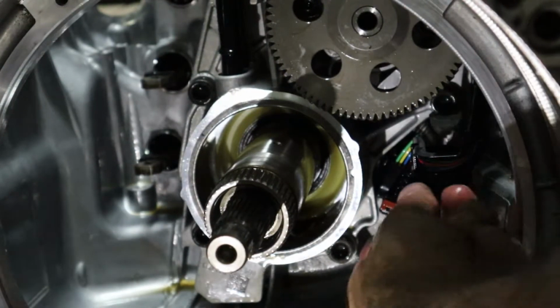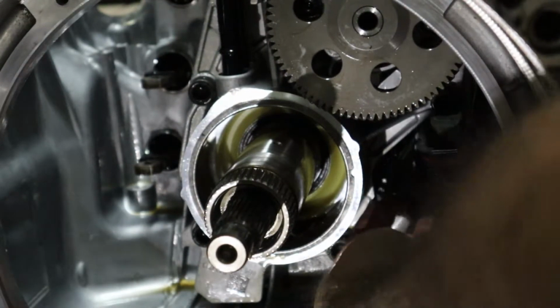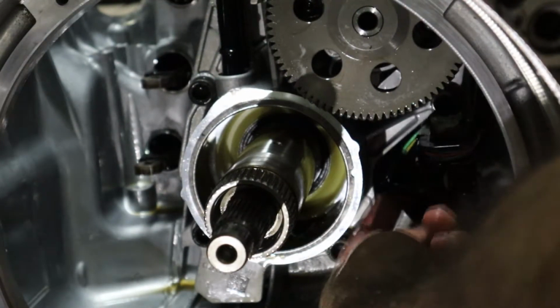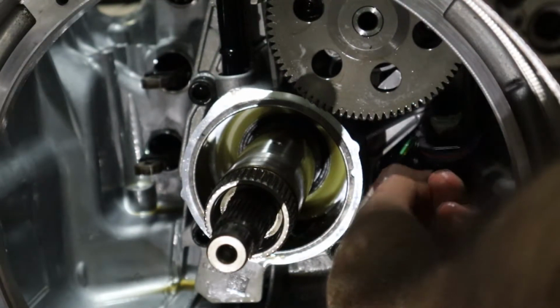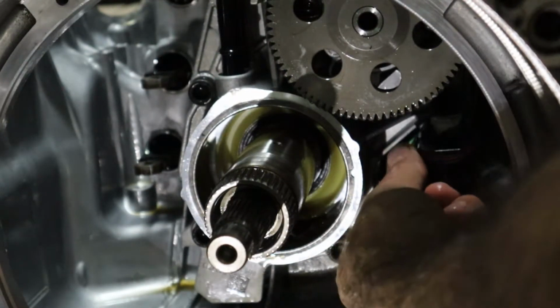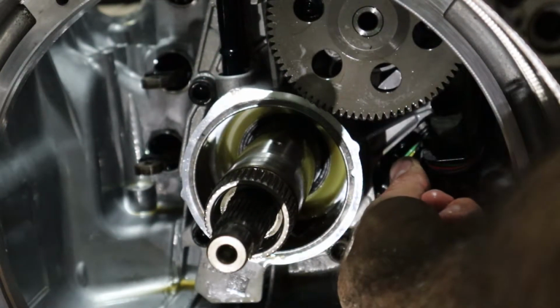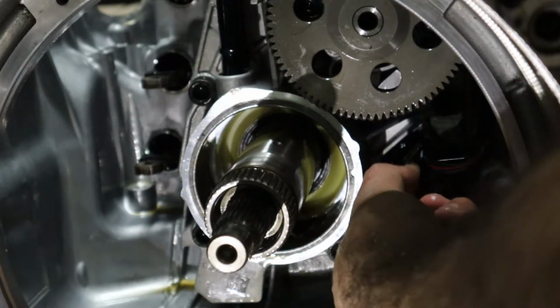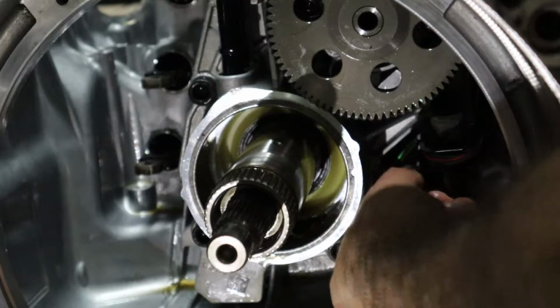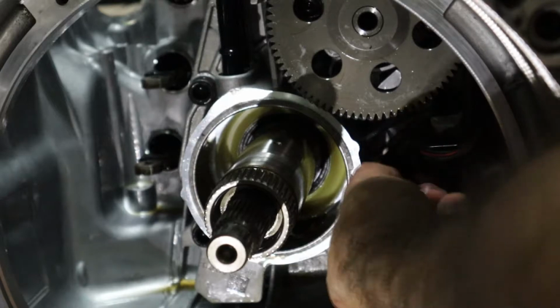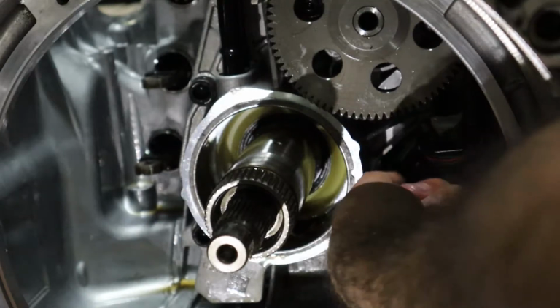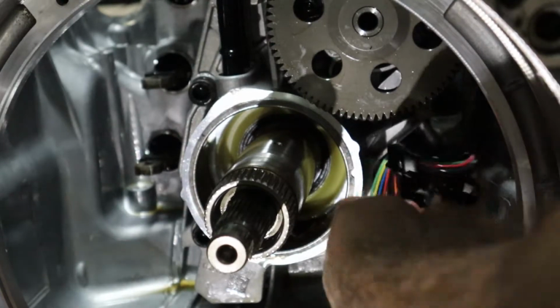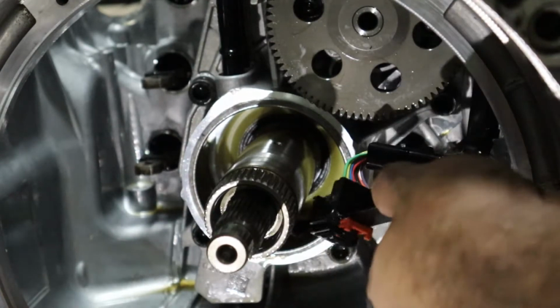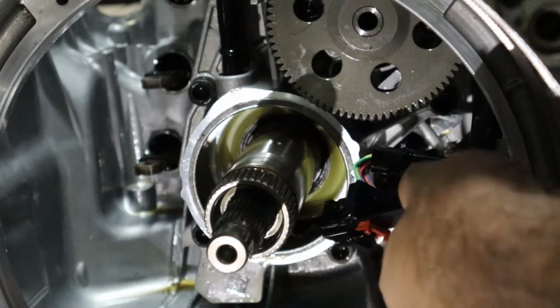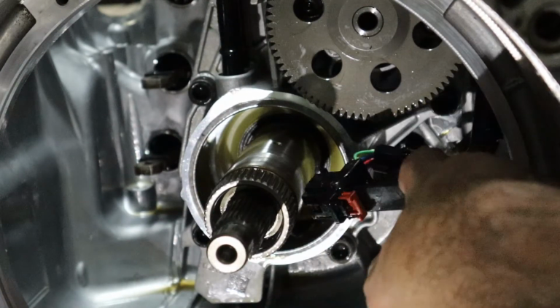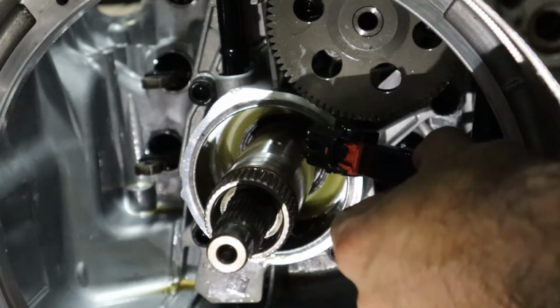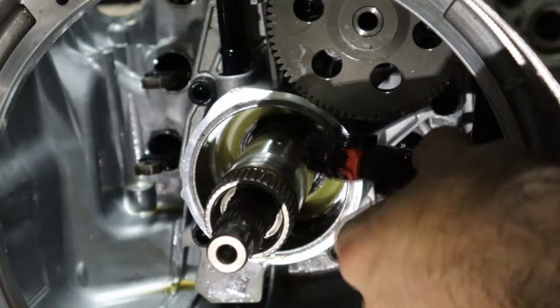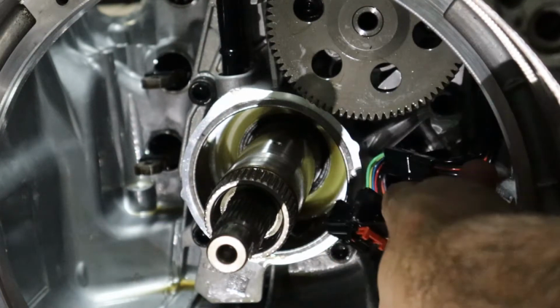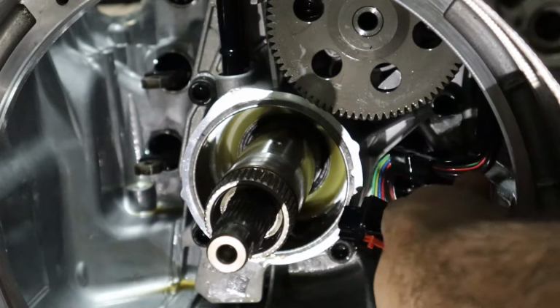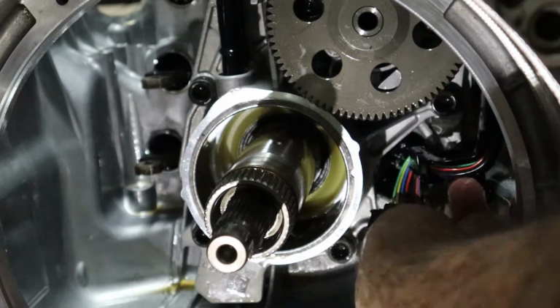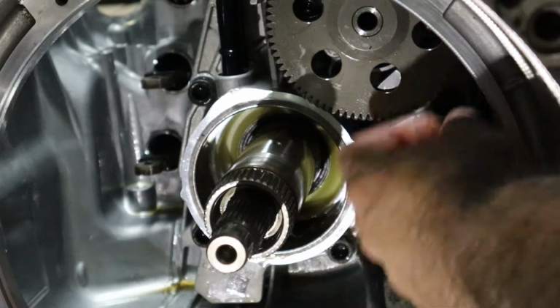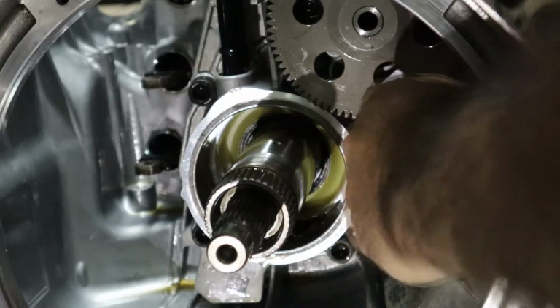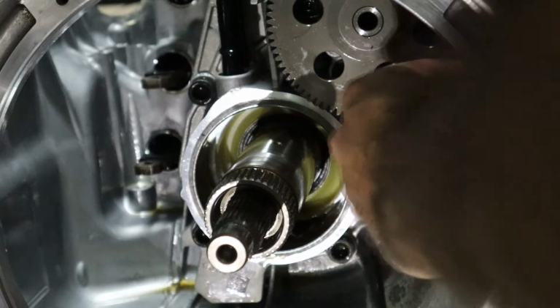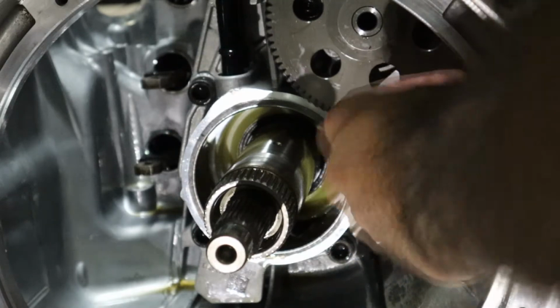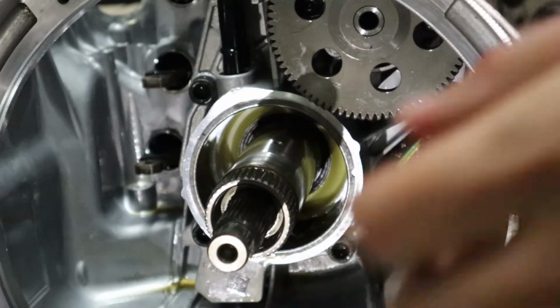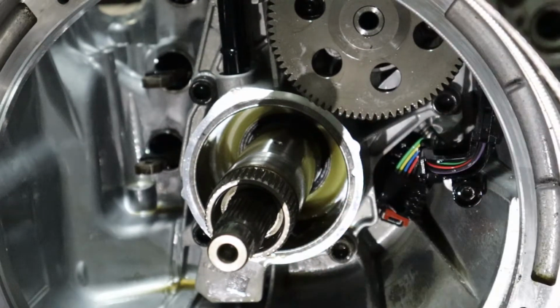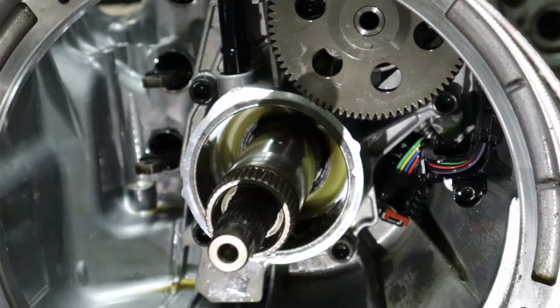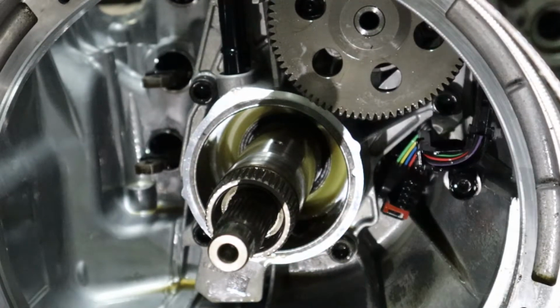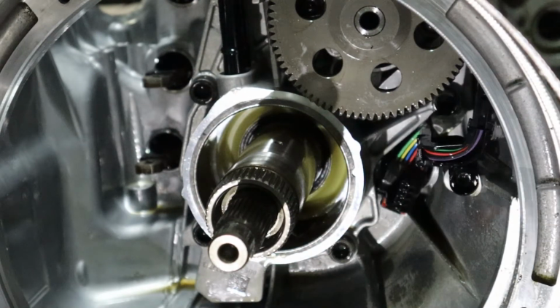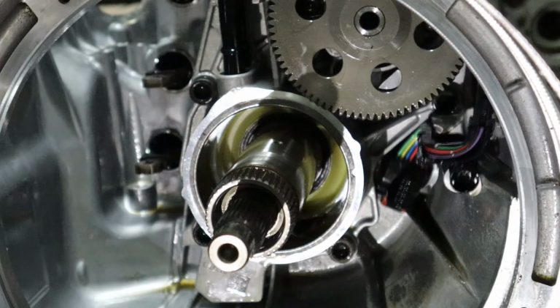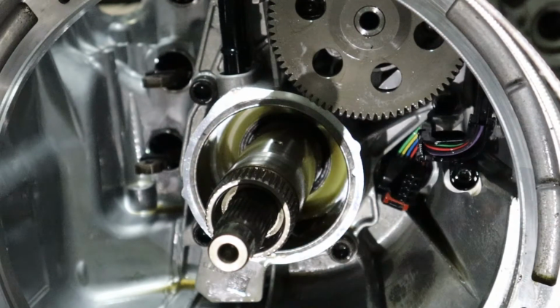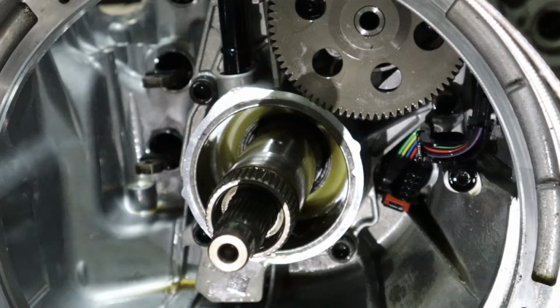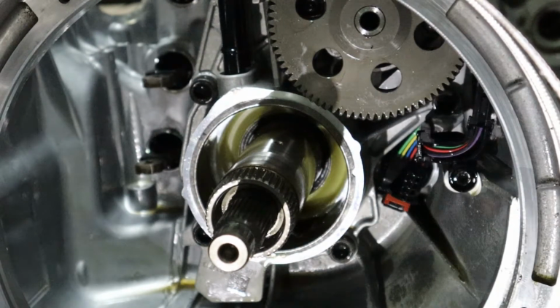So you pull this and you press on the black tab and then you just pull. It was hard, I'm not gonna lie — it's hard, but as long as you know what you're doing you should be fine.